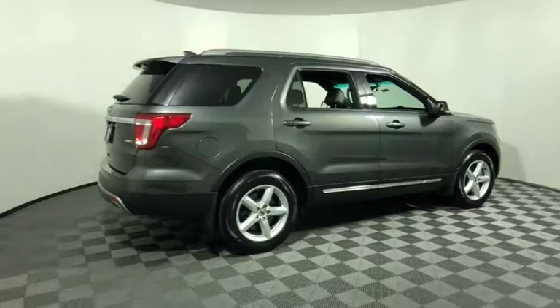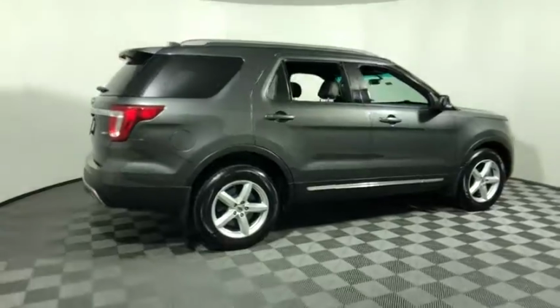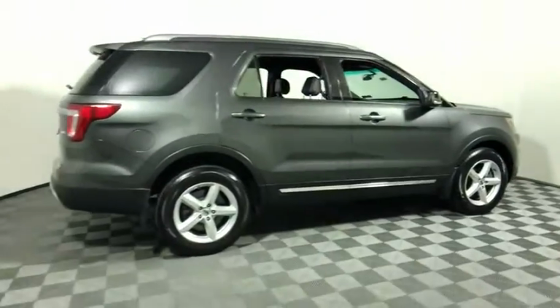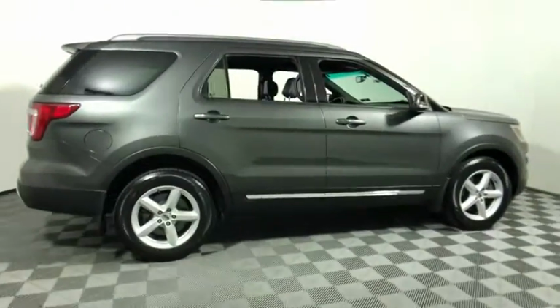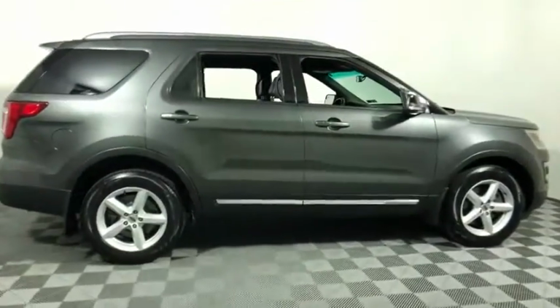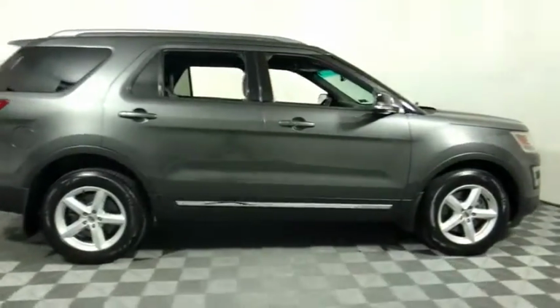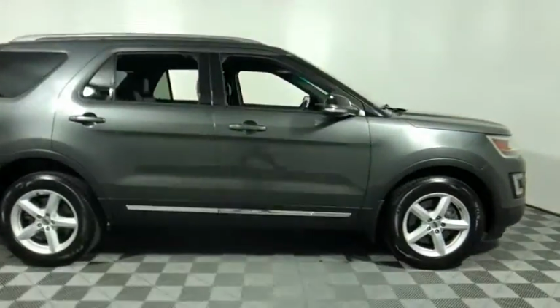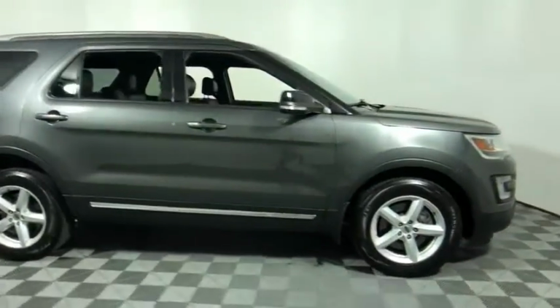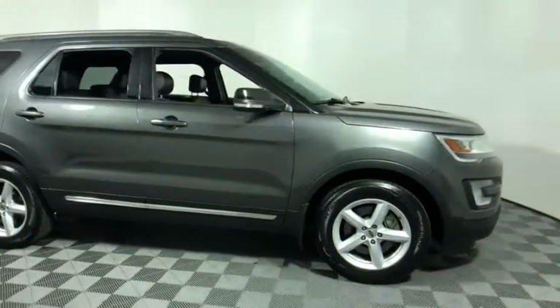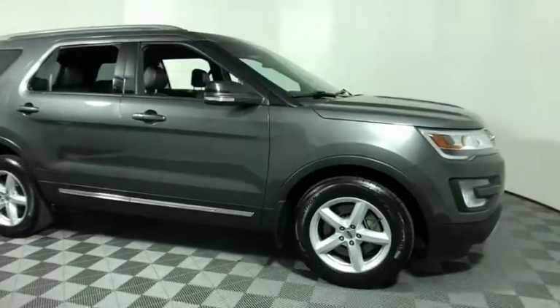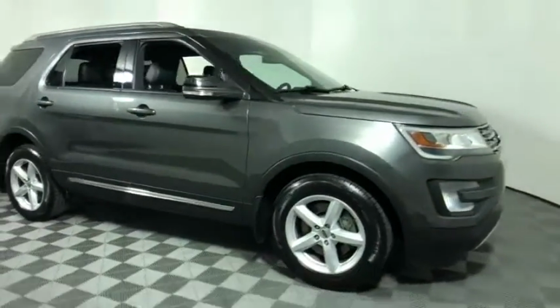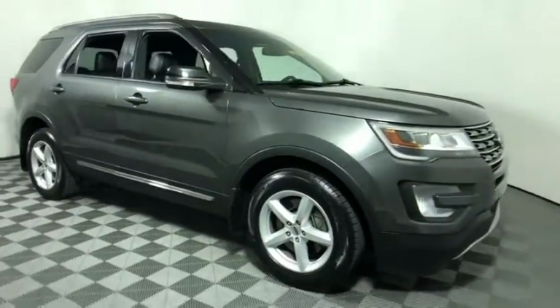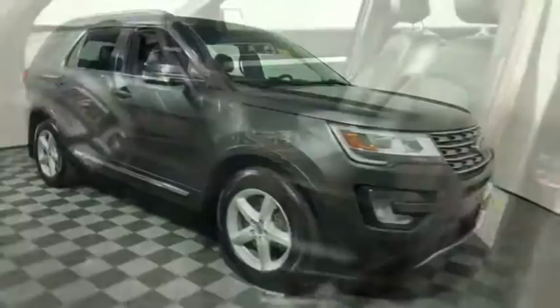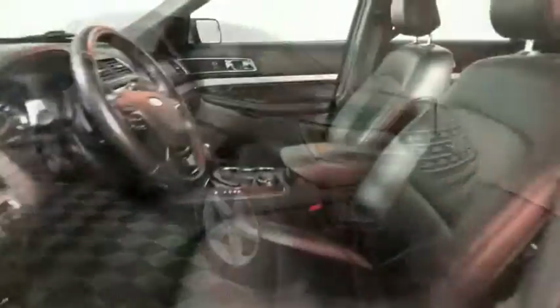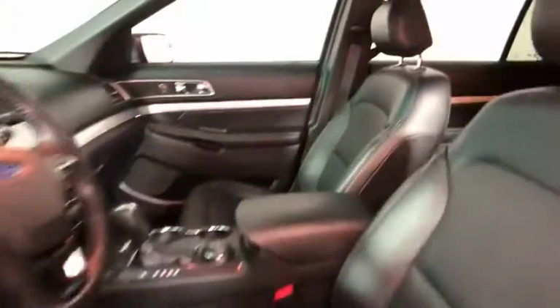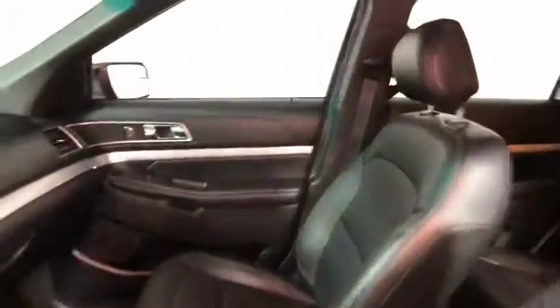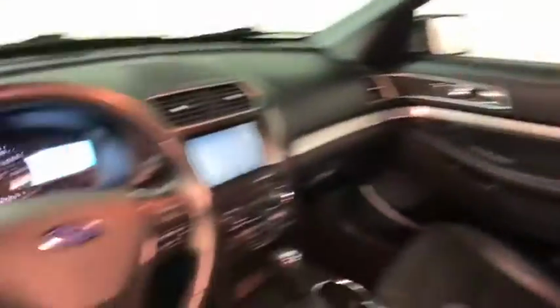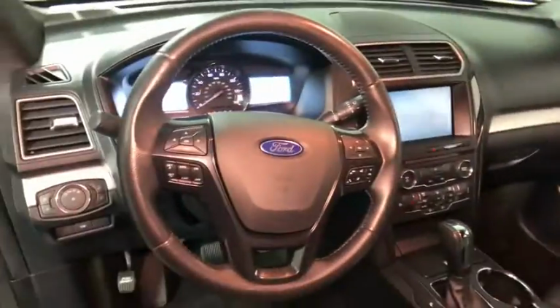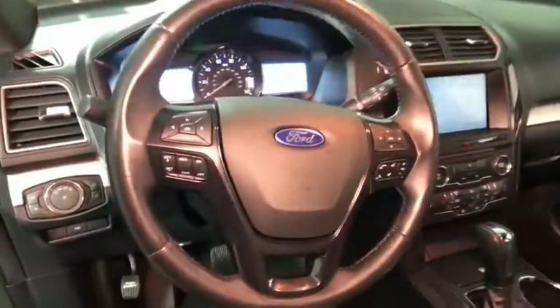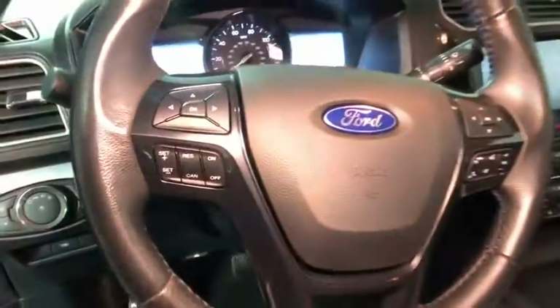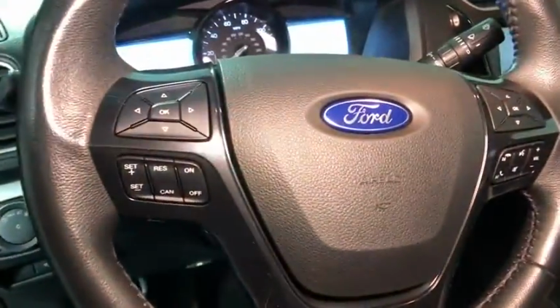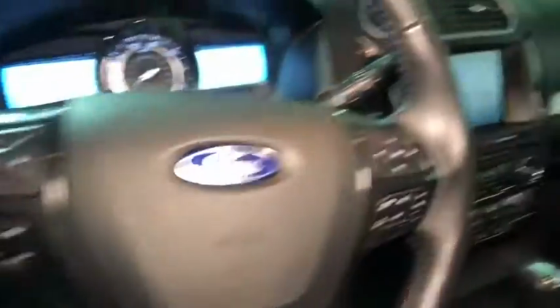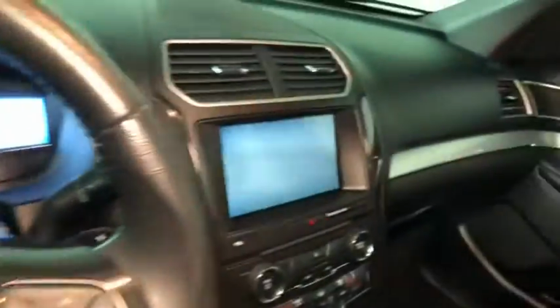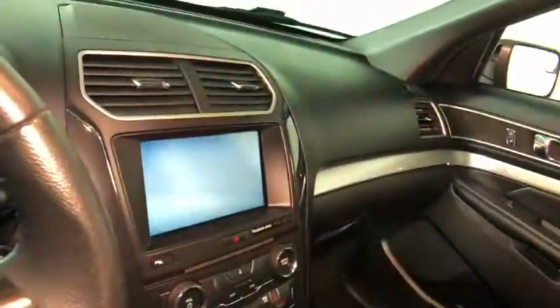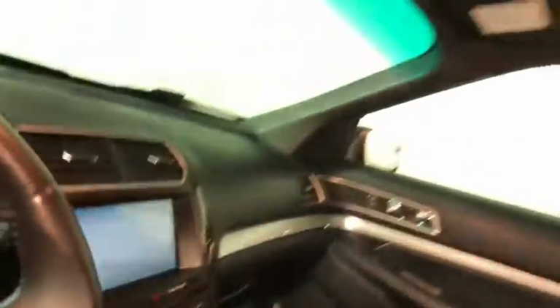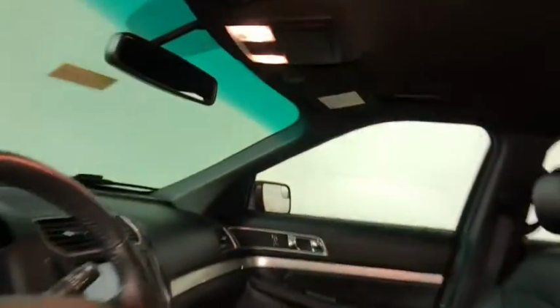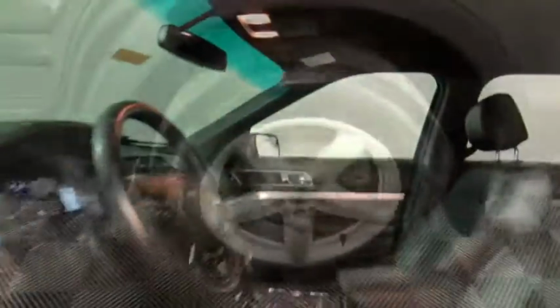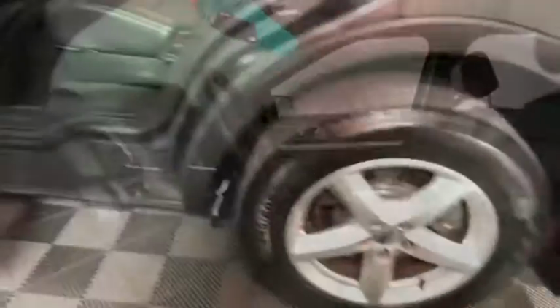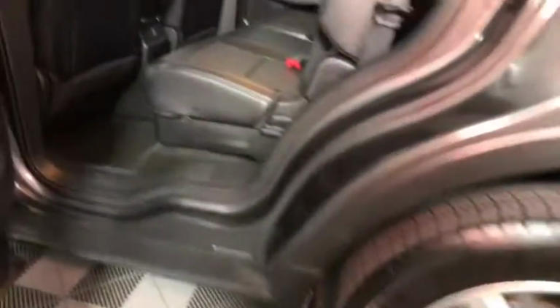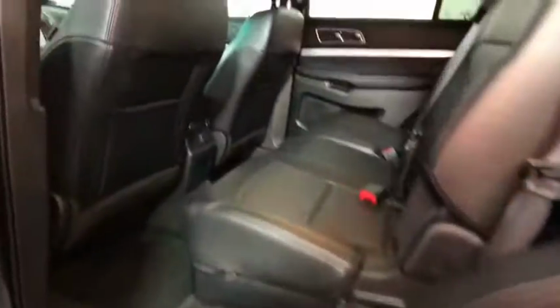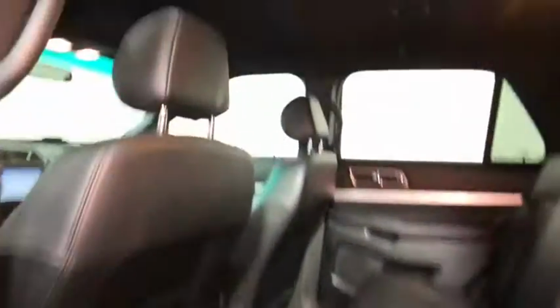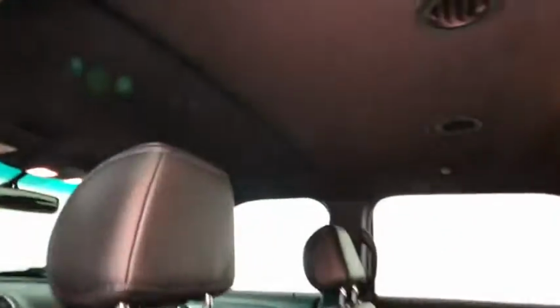Looking for the right vehicle? Check out the 2016 Ford Explorer. You've got a lot of capabilities to call on in a Ford Explorer. Don't underestimate your choices. This vehicle has less than 60,000 miles.